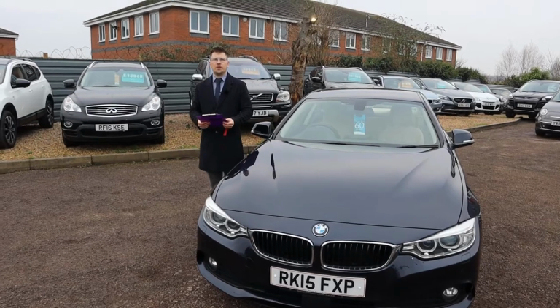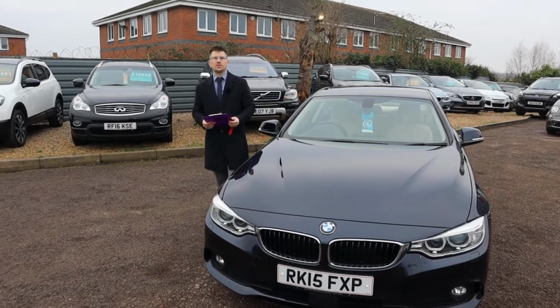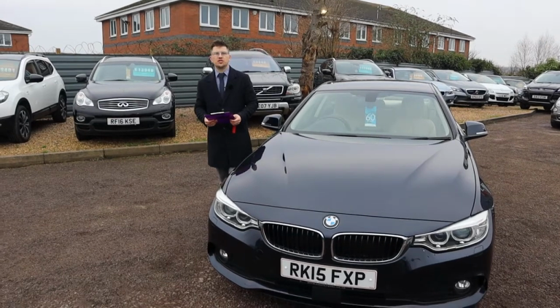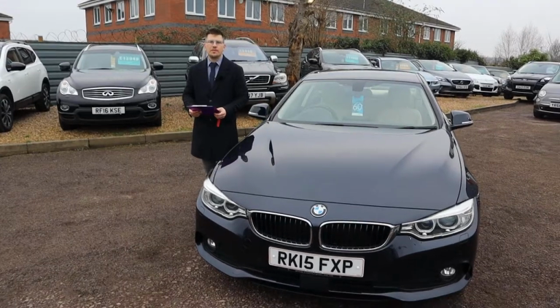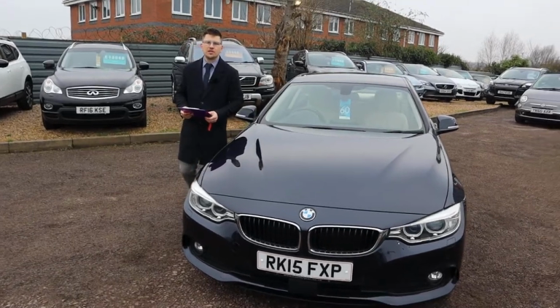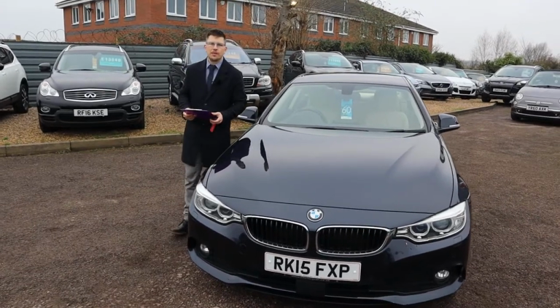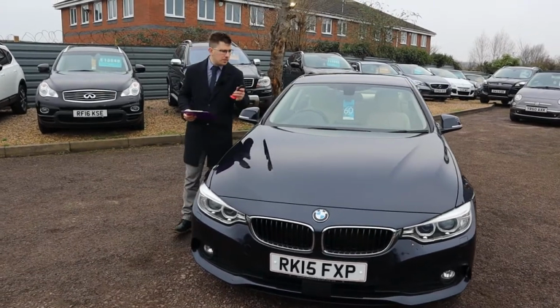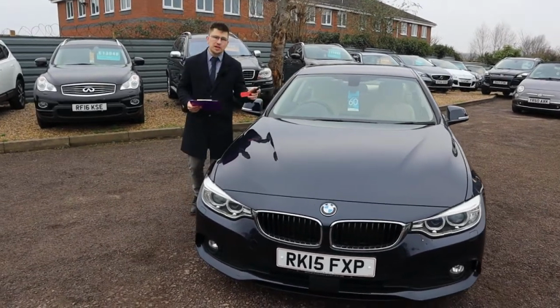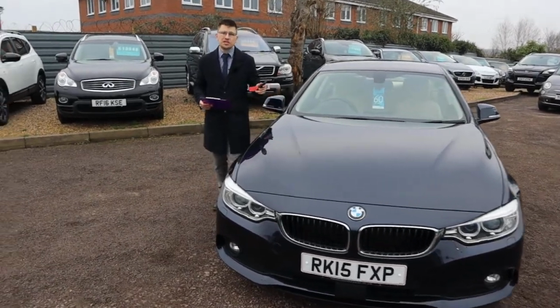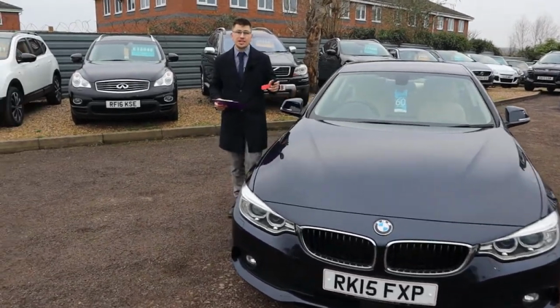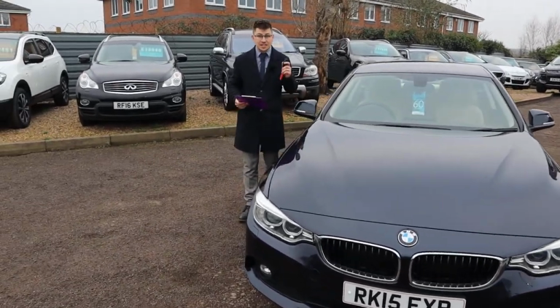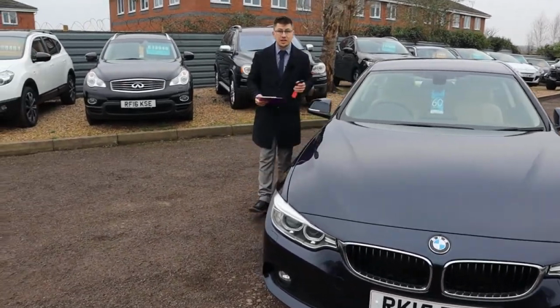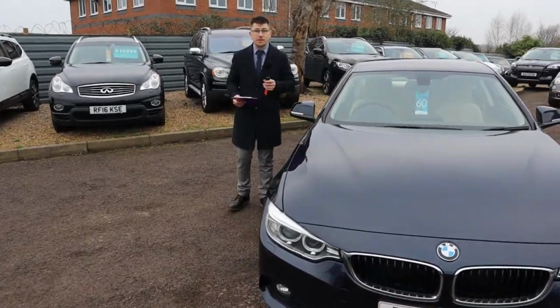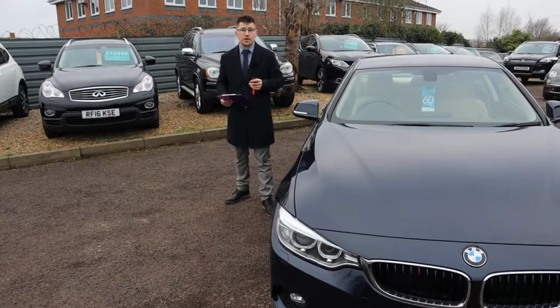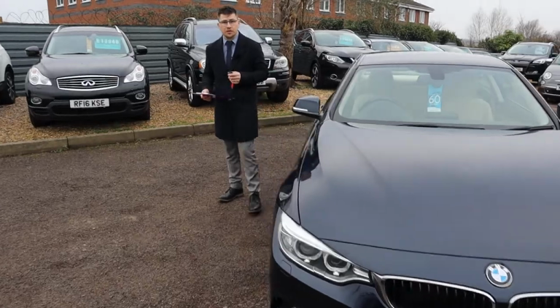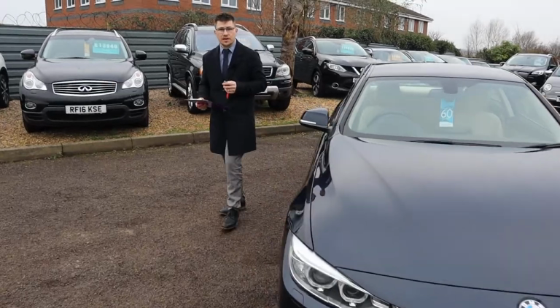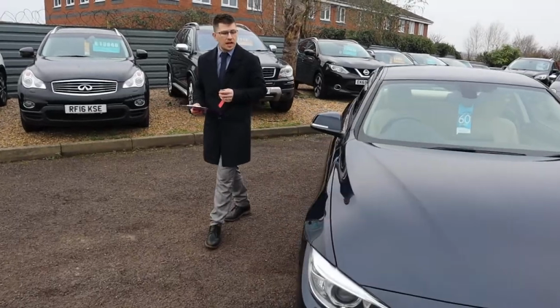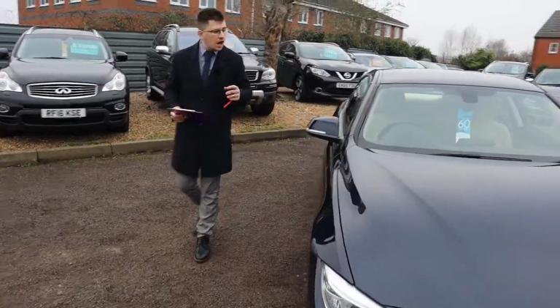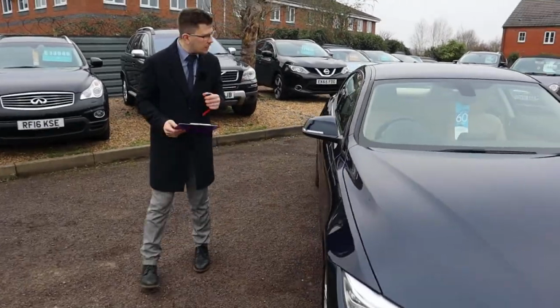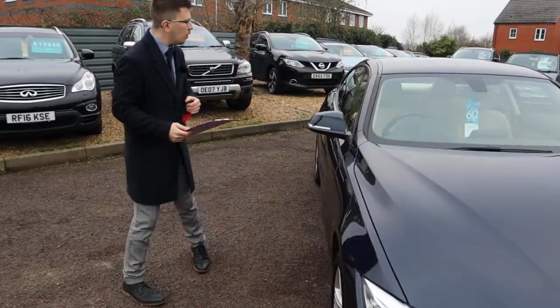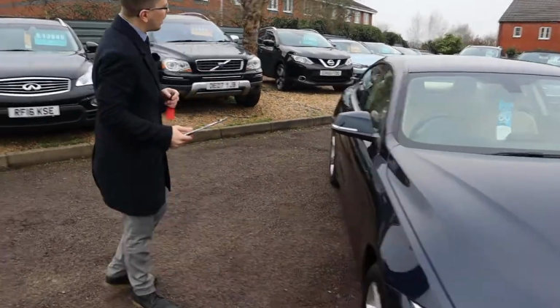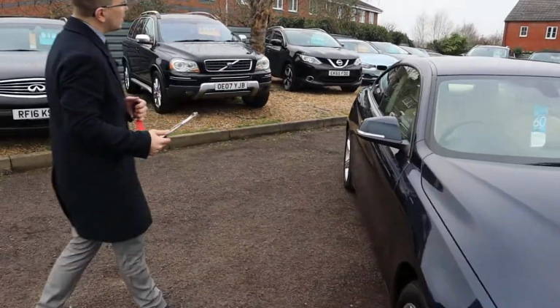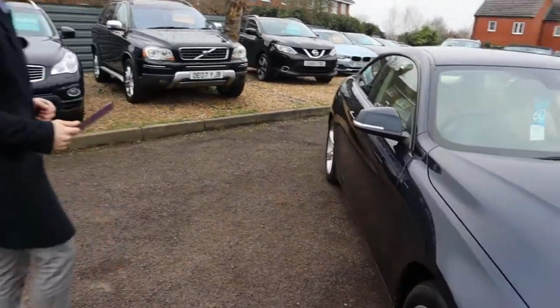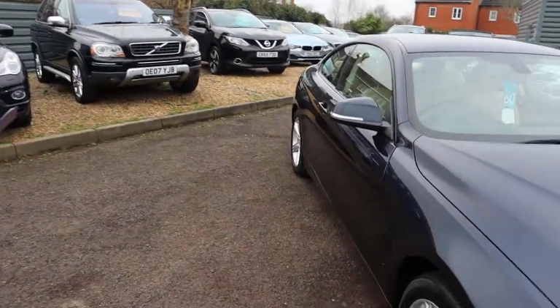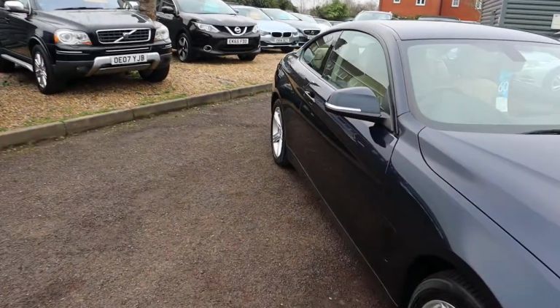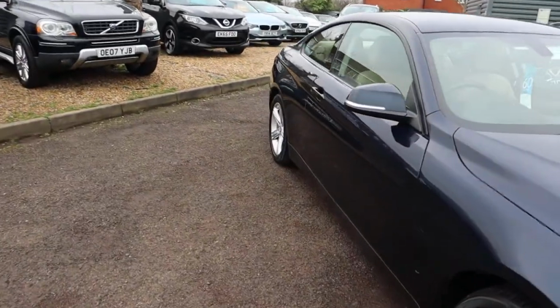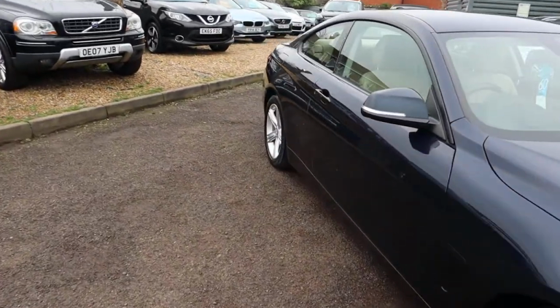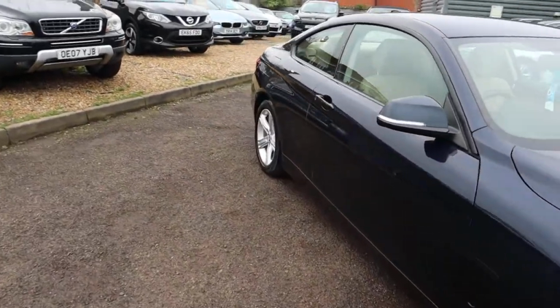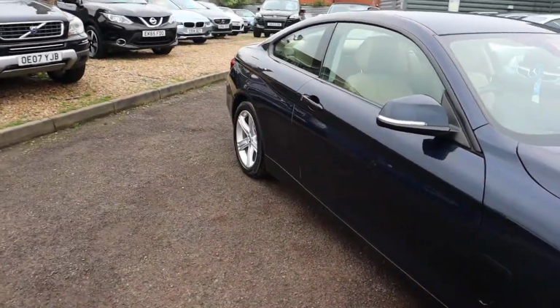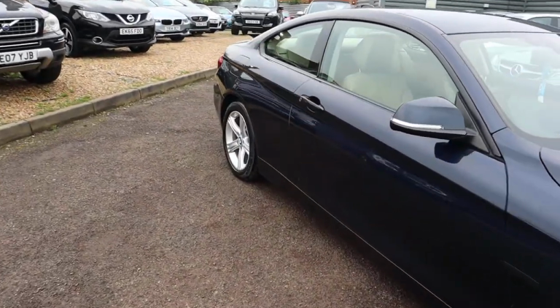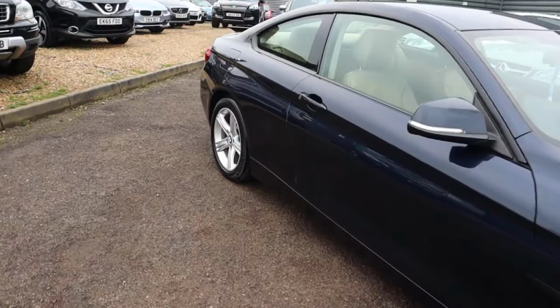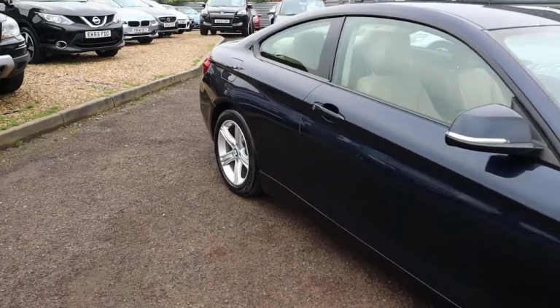Welcome to Country Car, my name's Tom. Brand new to stock is this stunning BMW 4 Series. I'm going to give you a walk around the car today, show you a few of the features and the general condition of it.